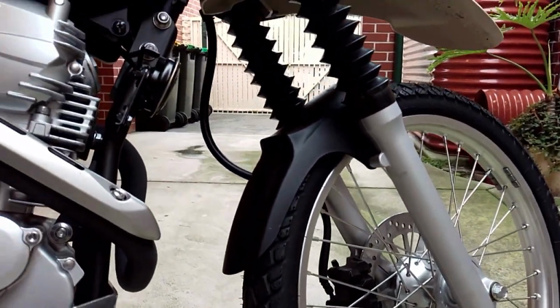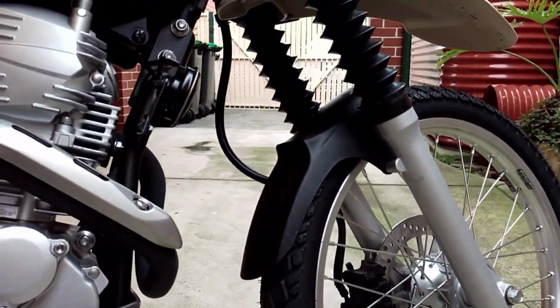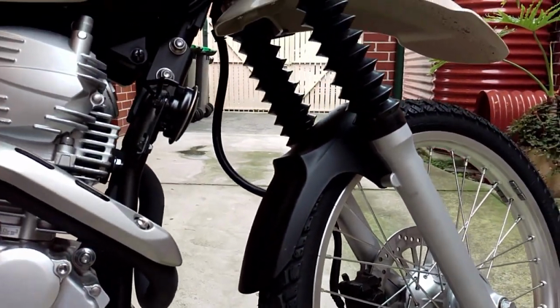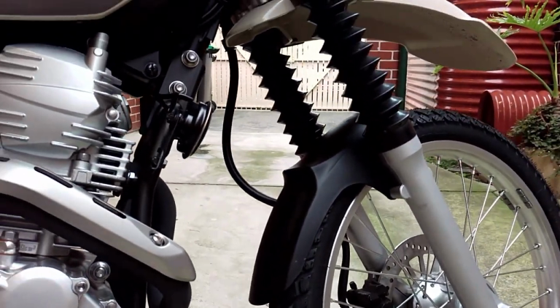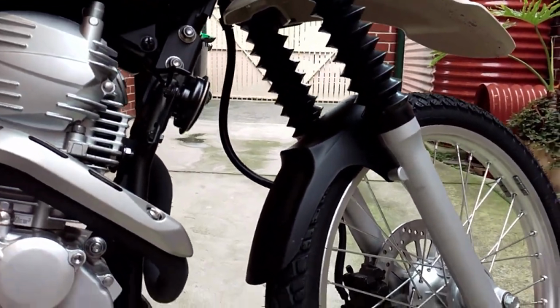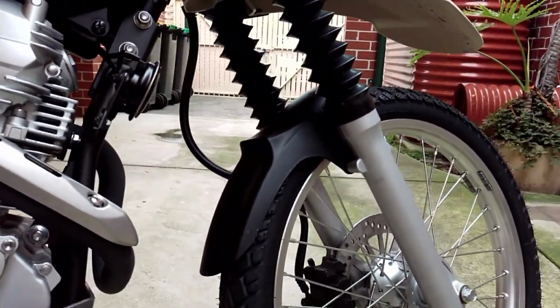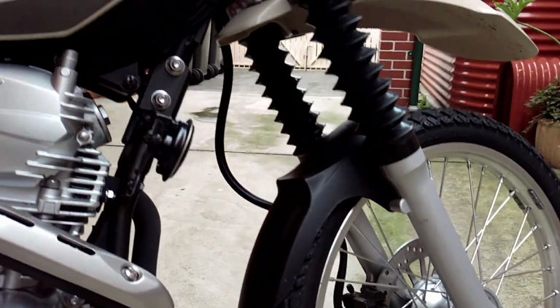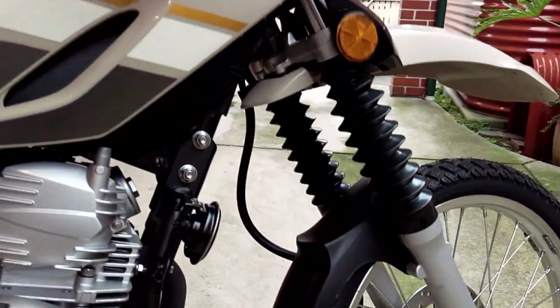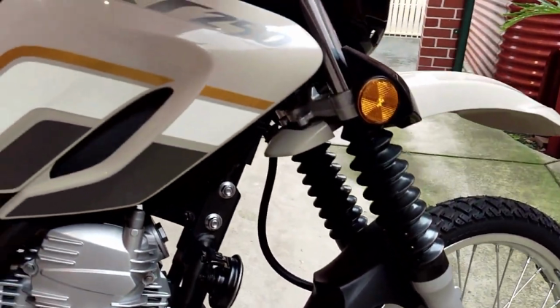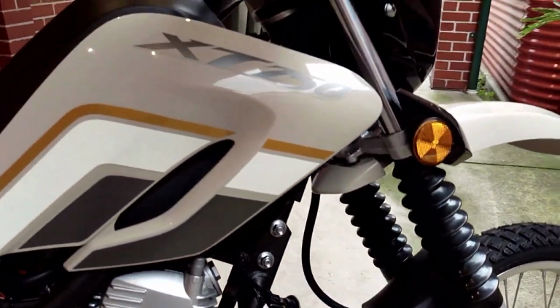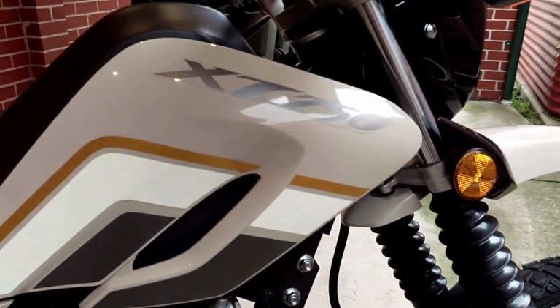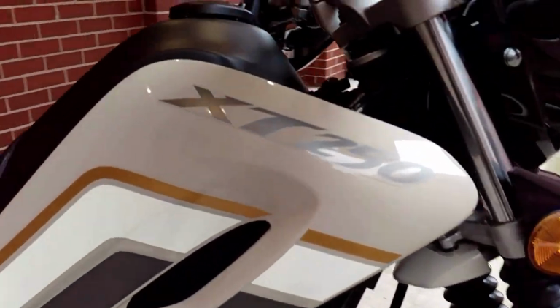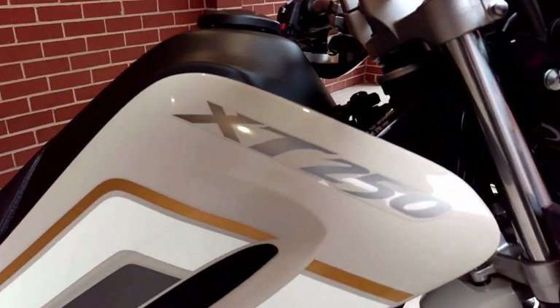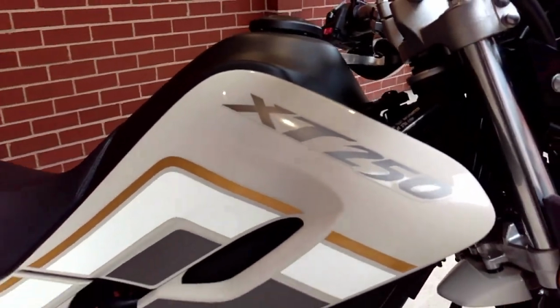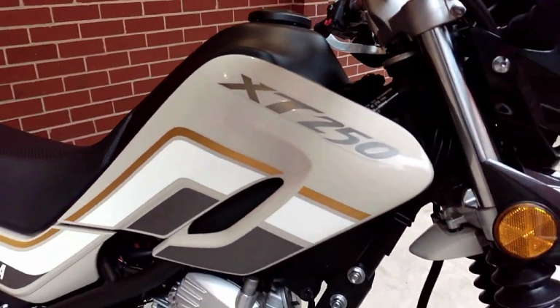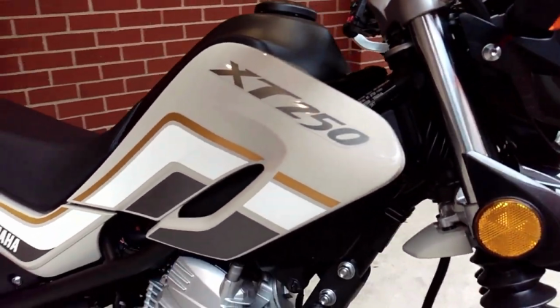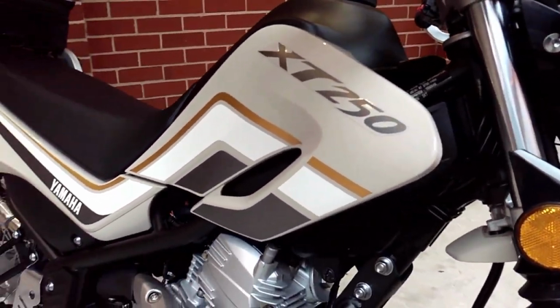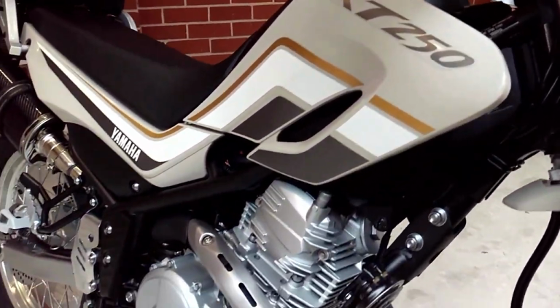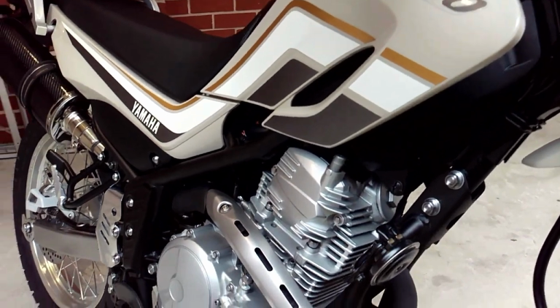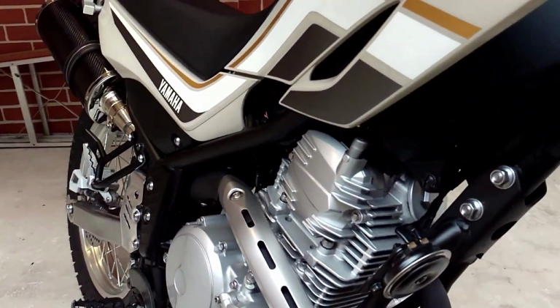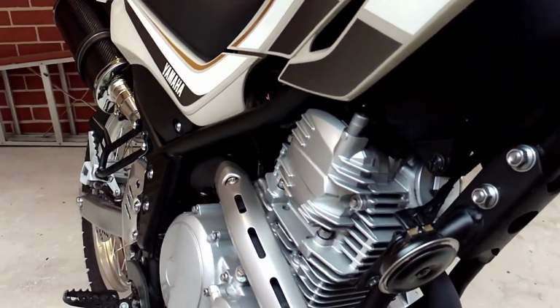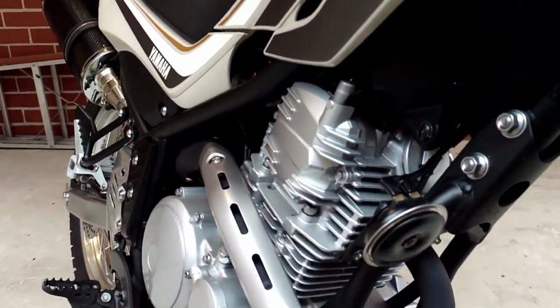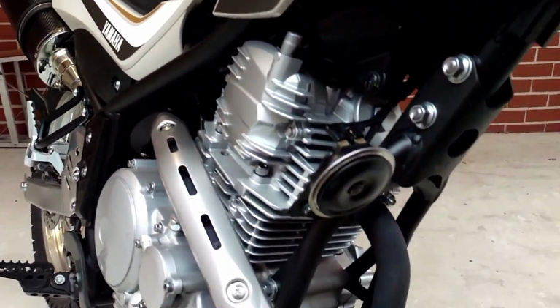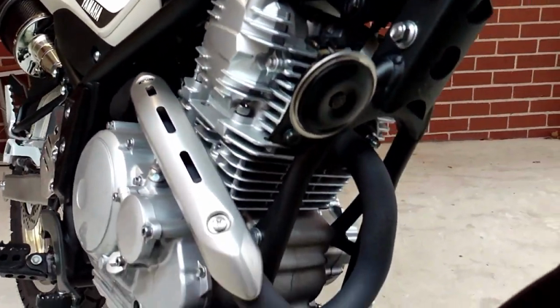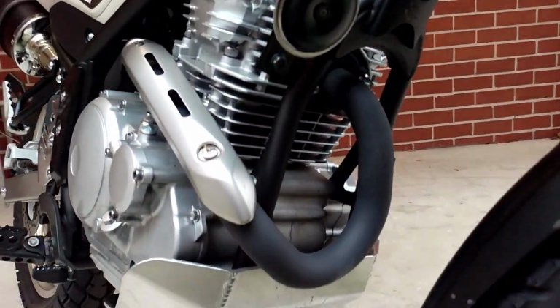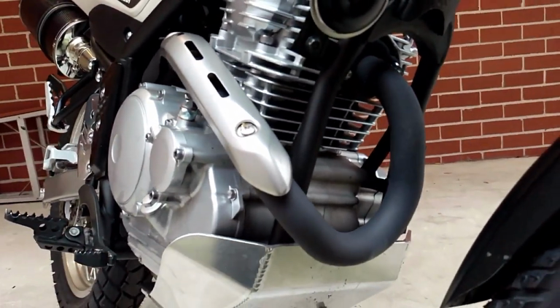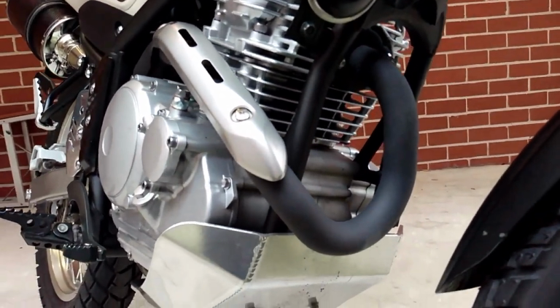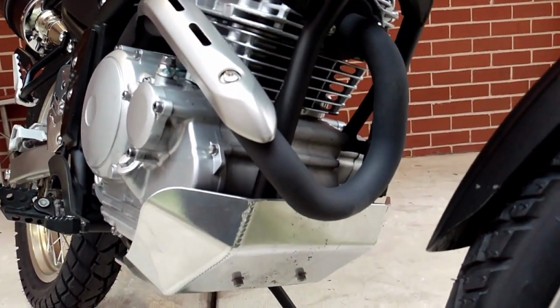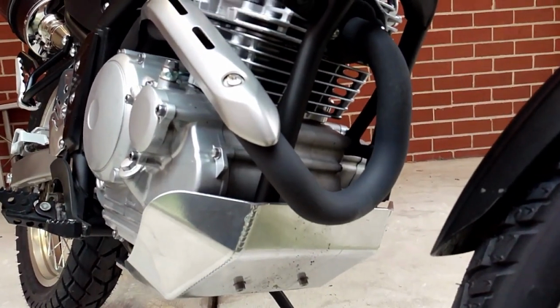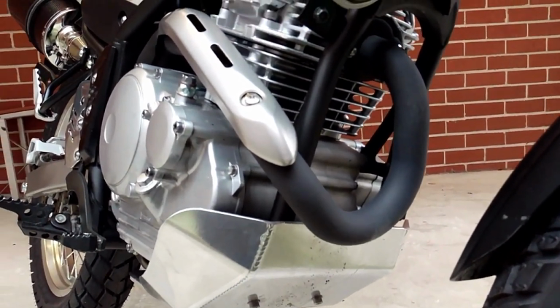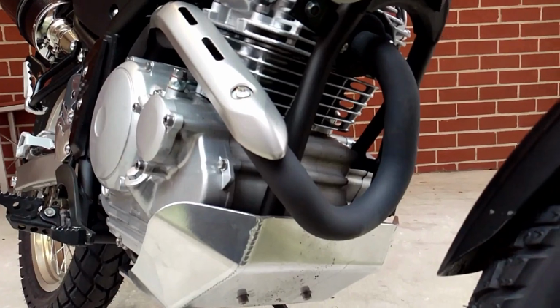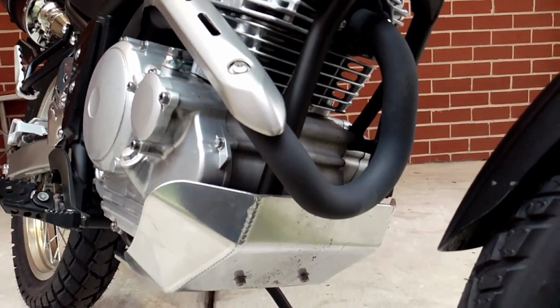The bike comes equipped with a five-speed gearbox which is pretty slick most of the time, although occasionally you do get a false neutral. I must admit that when I first started riding the bike there were times when I went looking for a sixth gear.